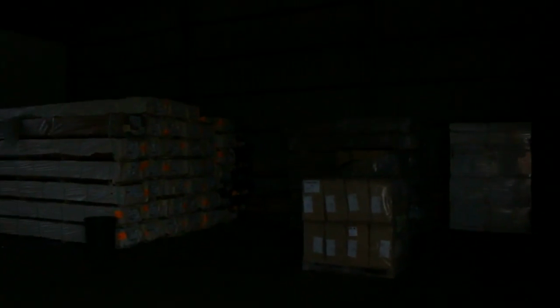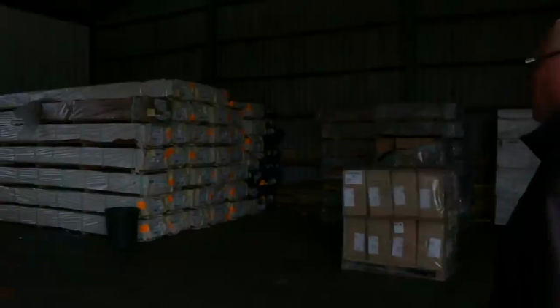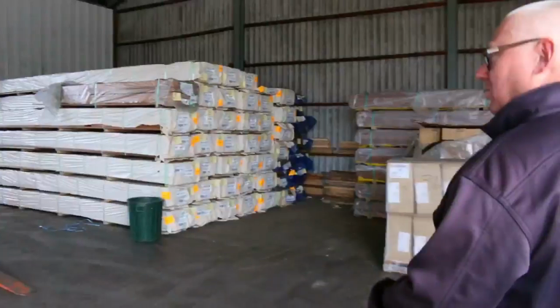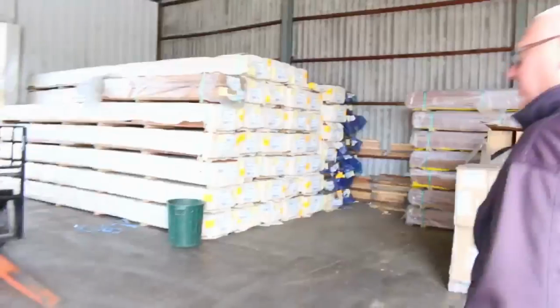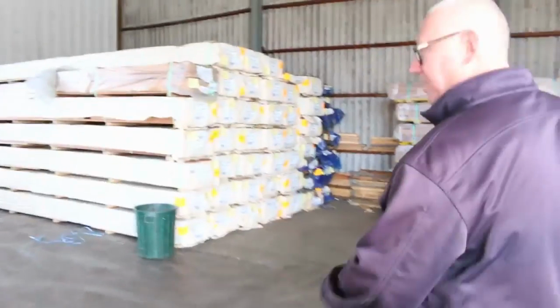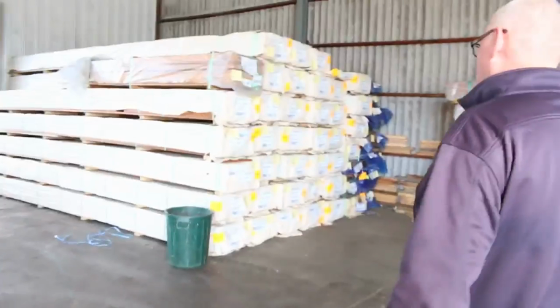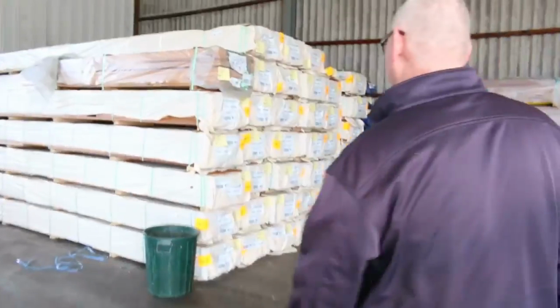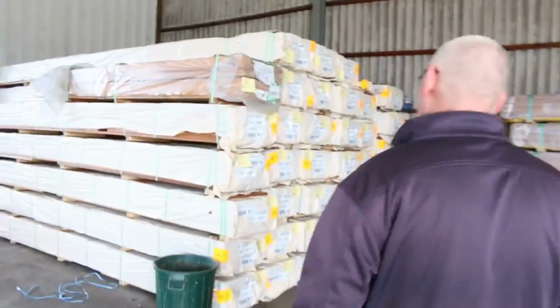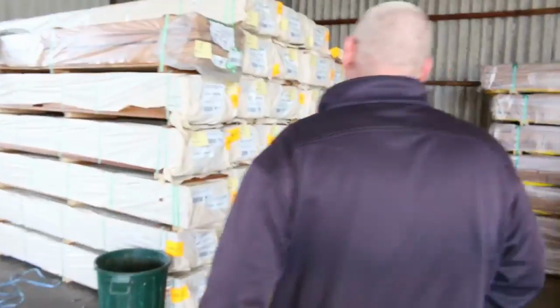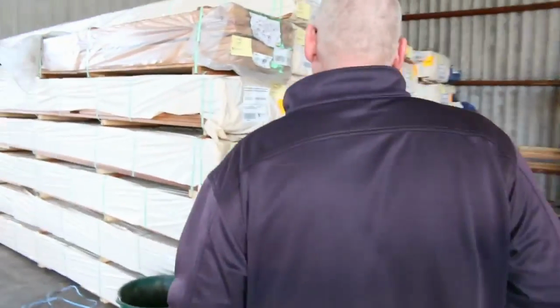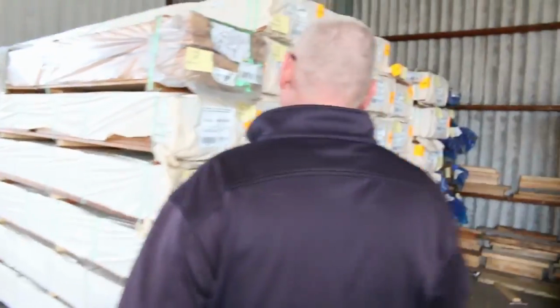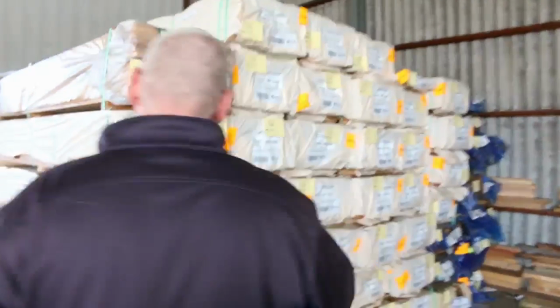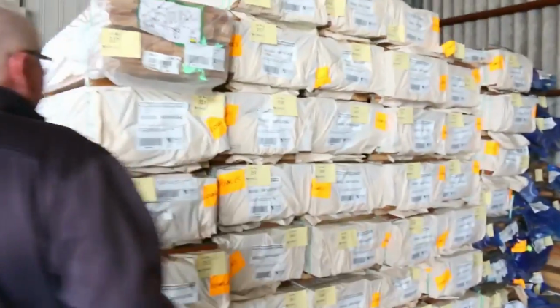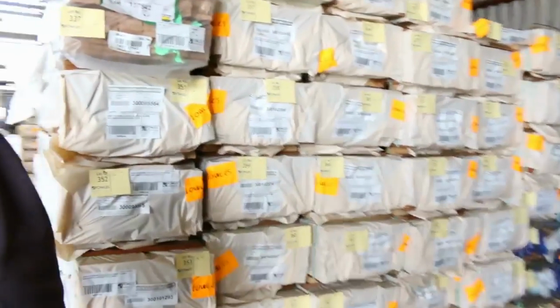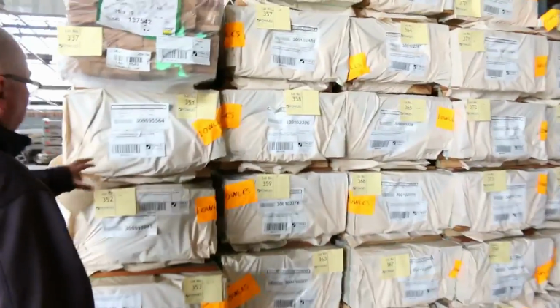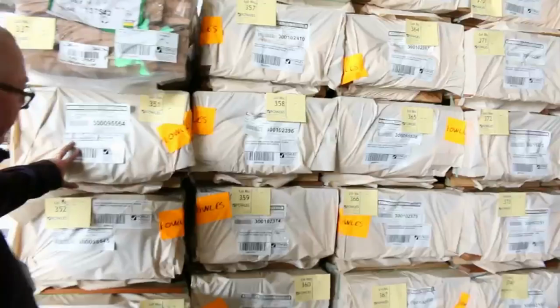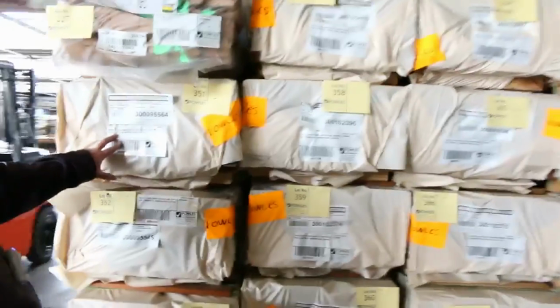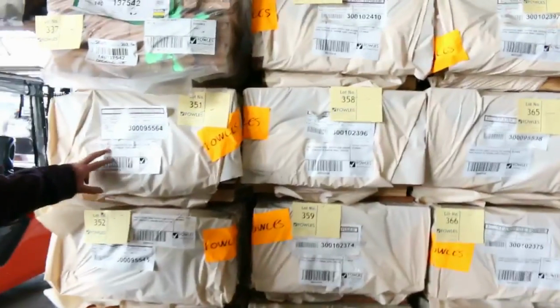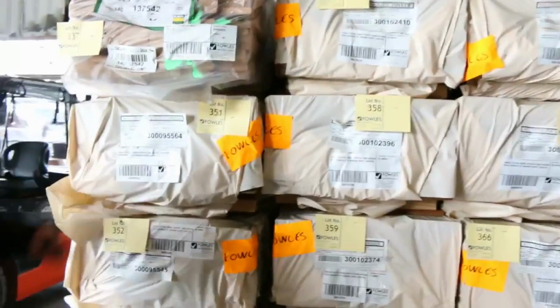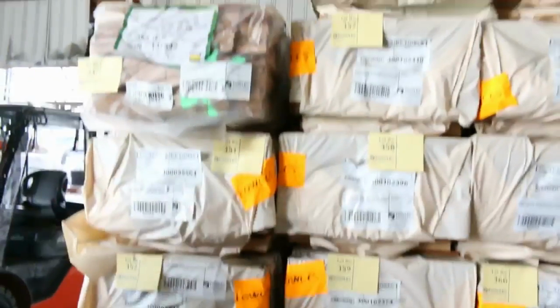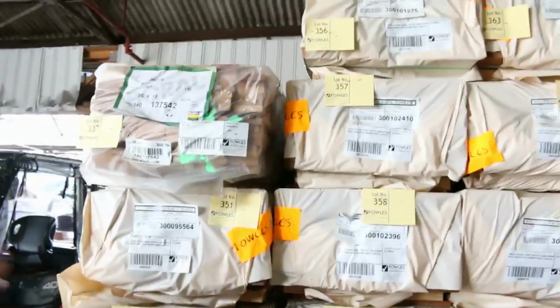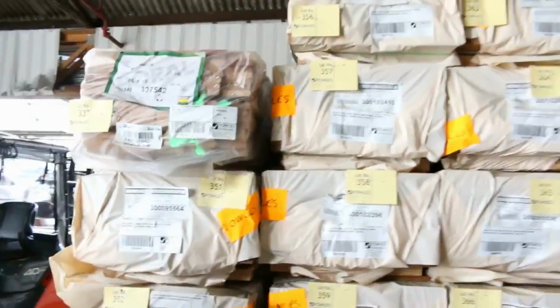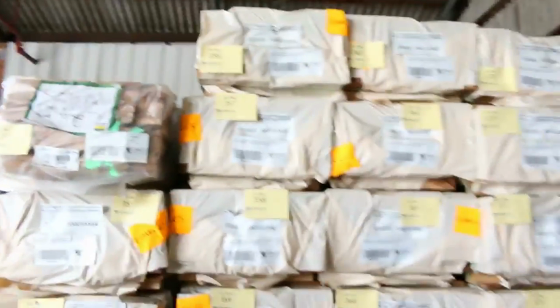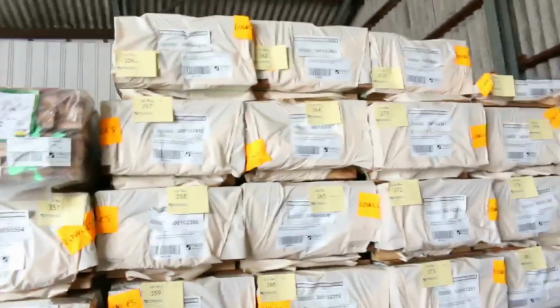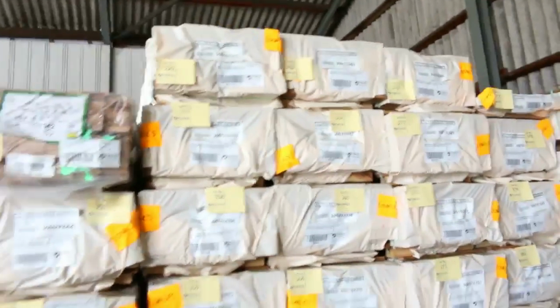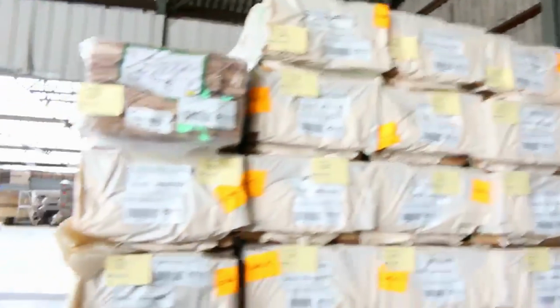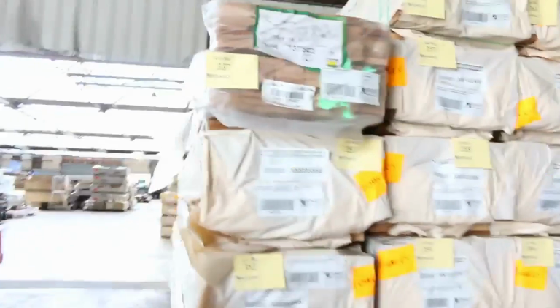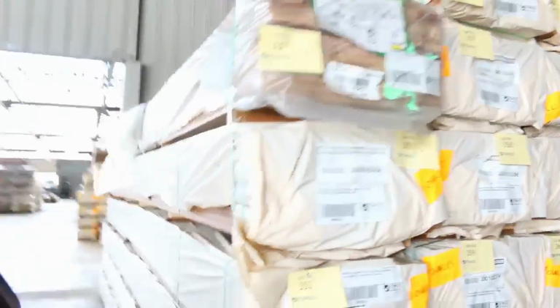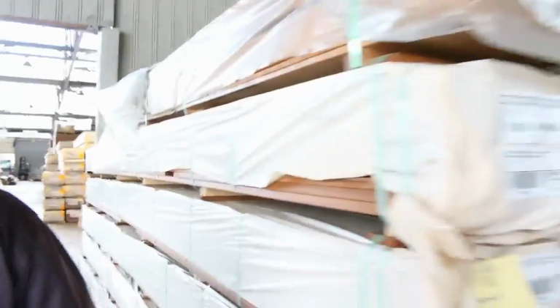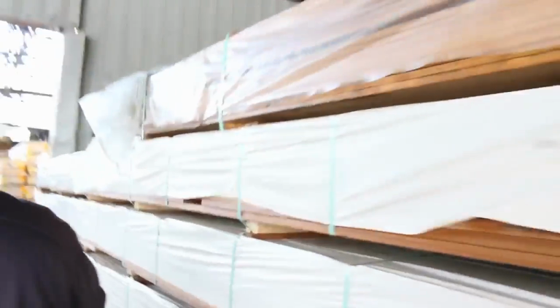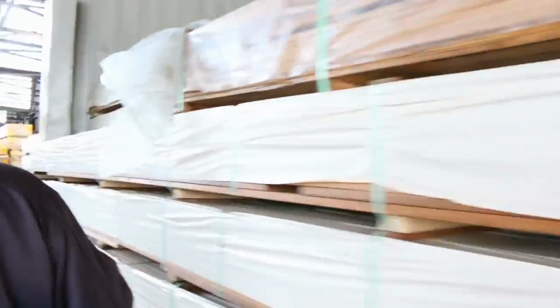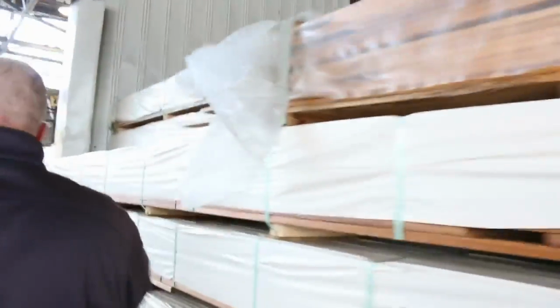Inside we go now — plenty of stock. You wait until you see the load of Vic Ash we've got, it's outstanding. A whole heap here of 140 by 25 spotted gum decking. Also a heap of the 135 by 19 as well. Plenty of that in this week — a nice BAA came in yesterday.